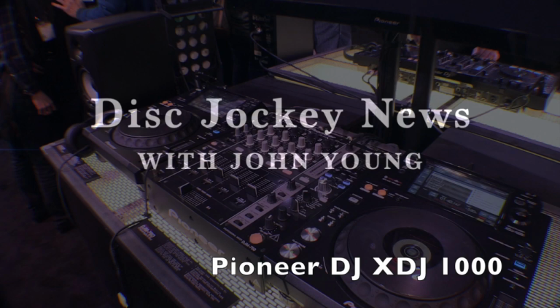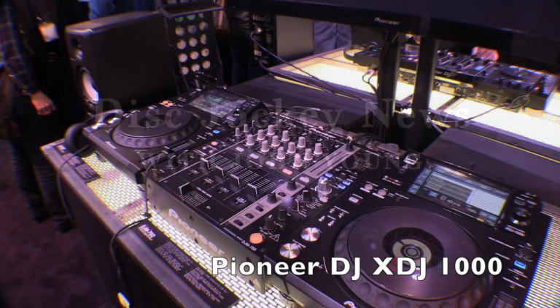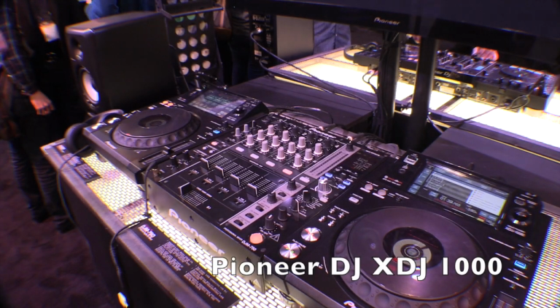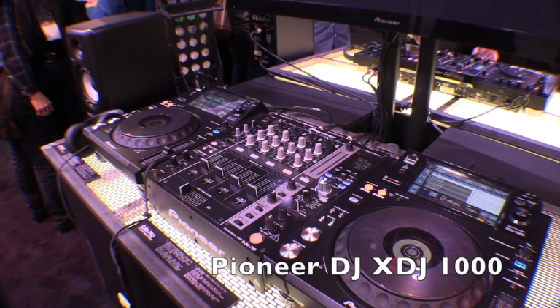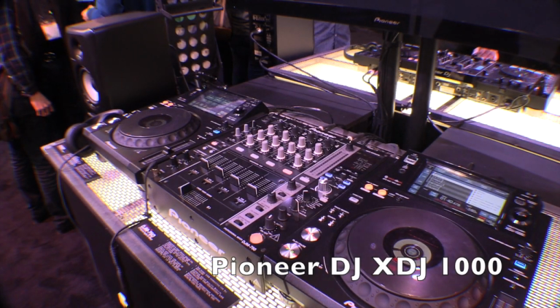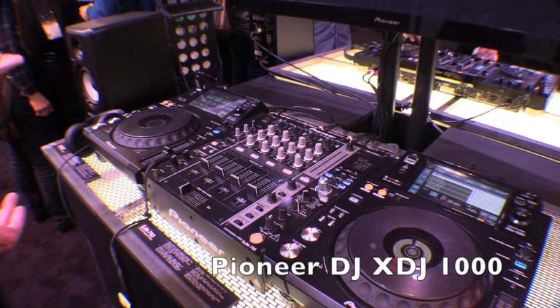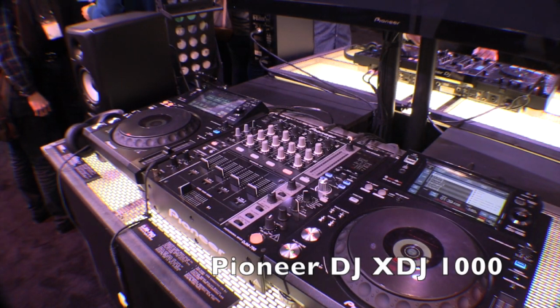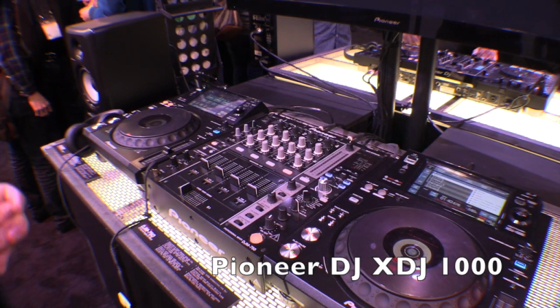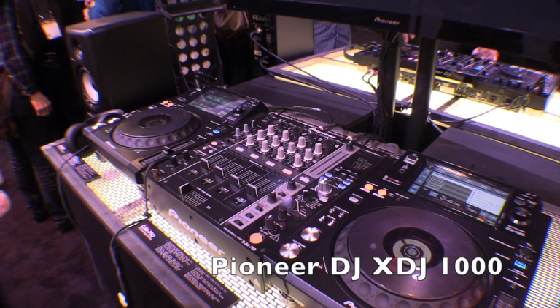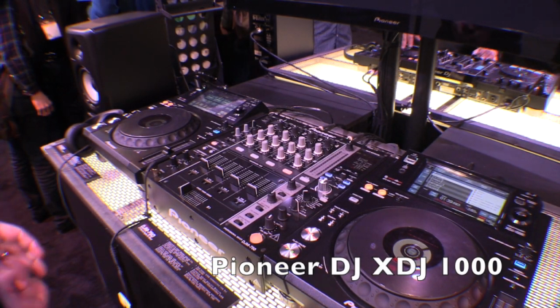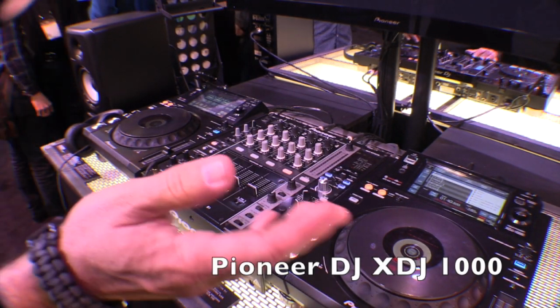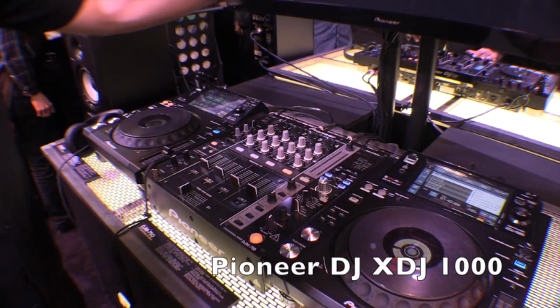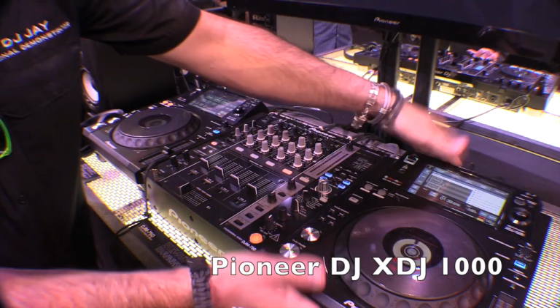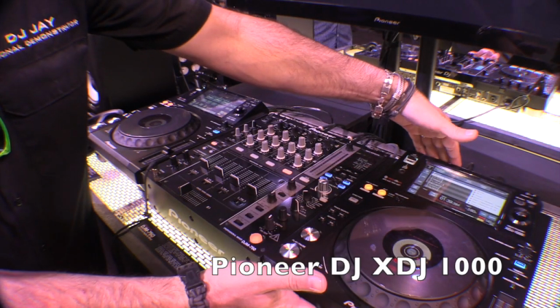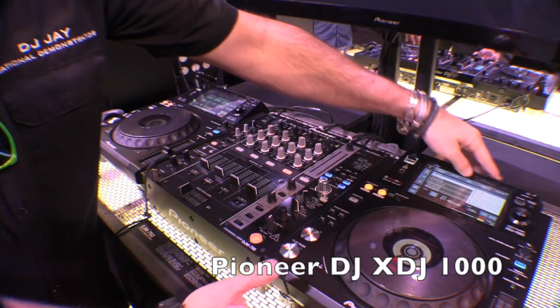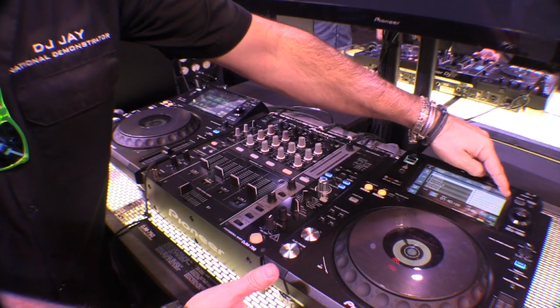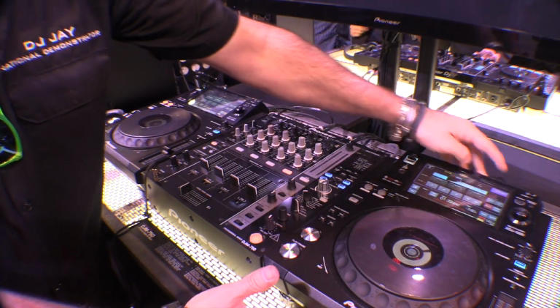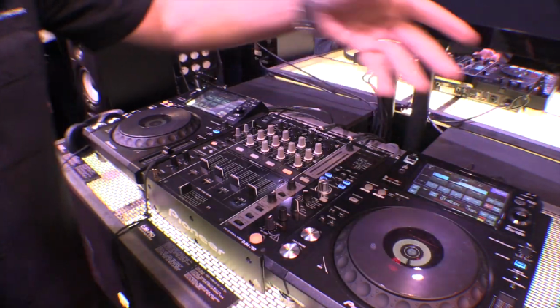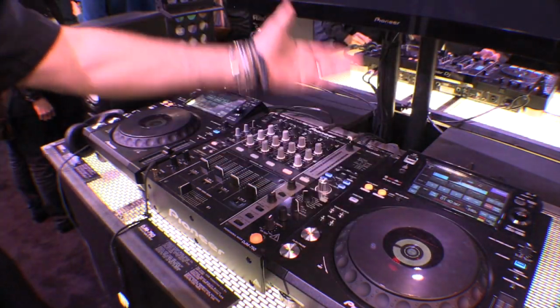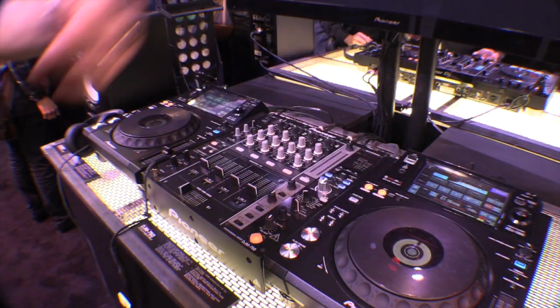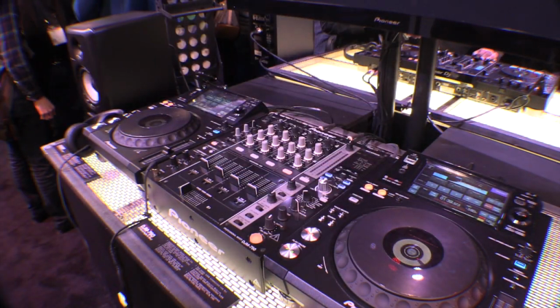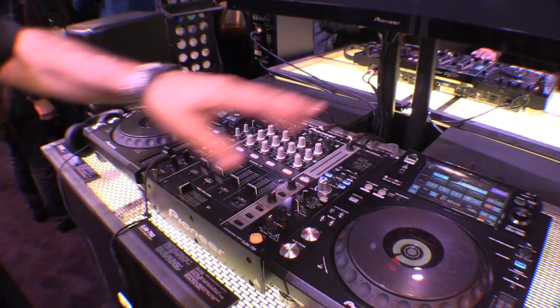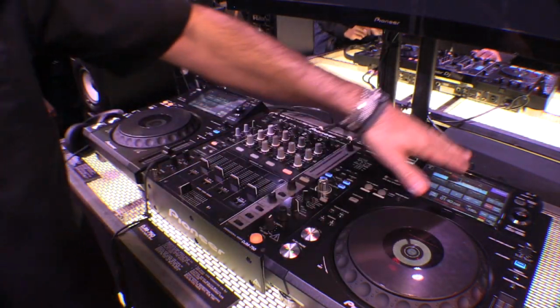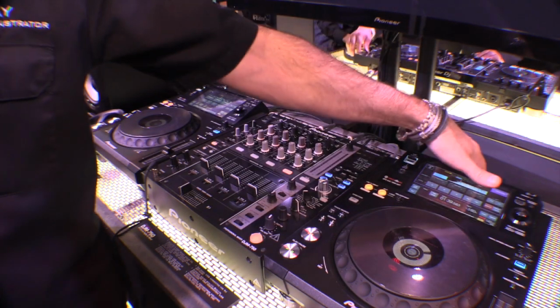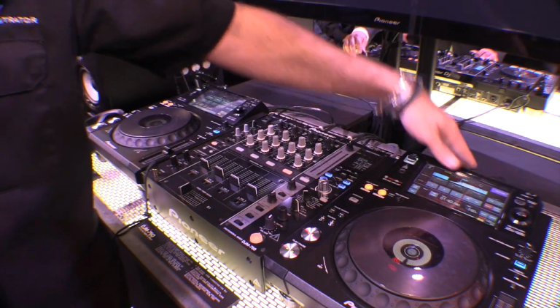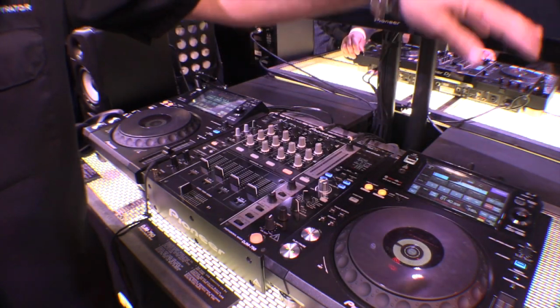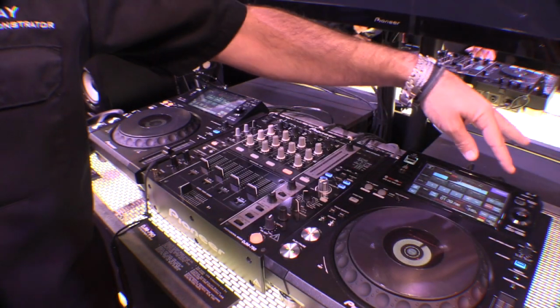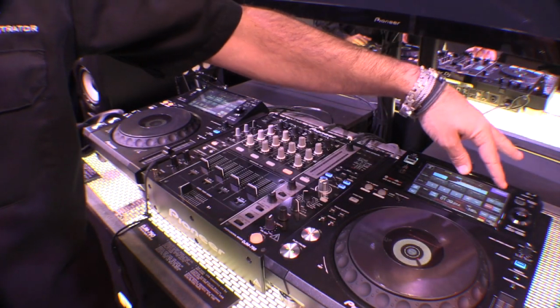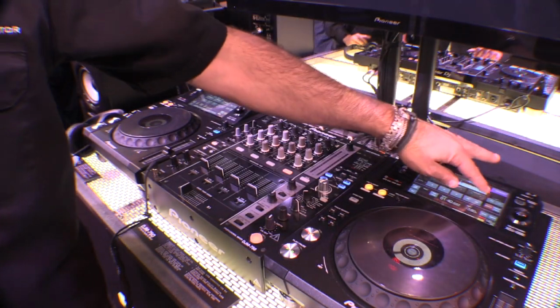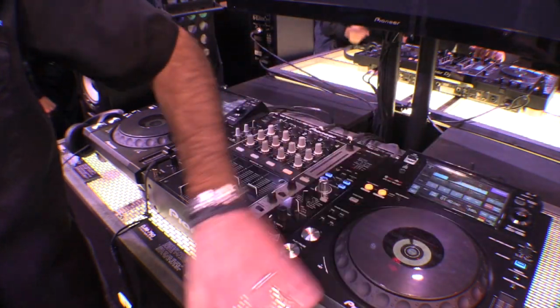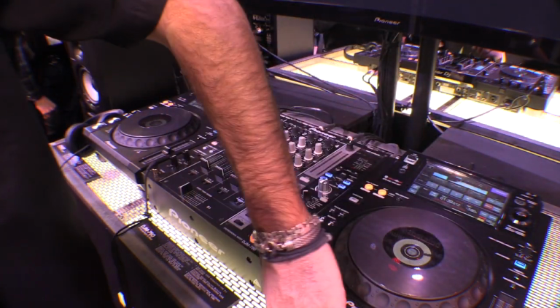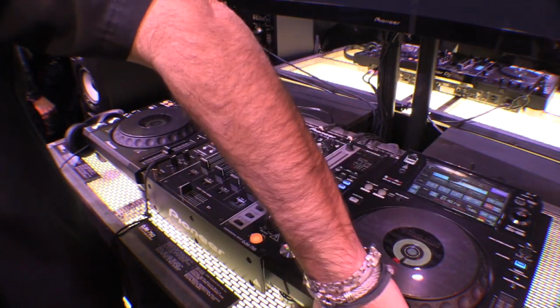What's up, DJJ here at NAMM 2015, Pioneer DJ booth. I want to show you this — the newest piece in the field. This is the XDJ 1000, and this is a multiplayer.